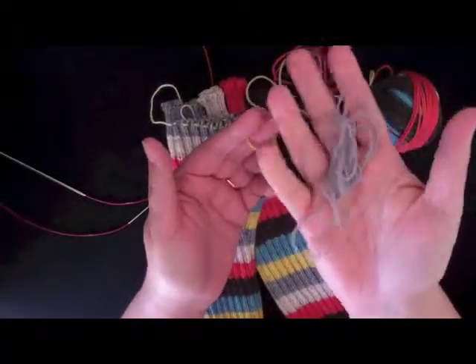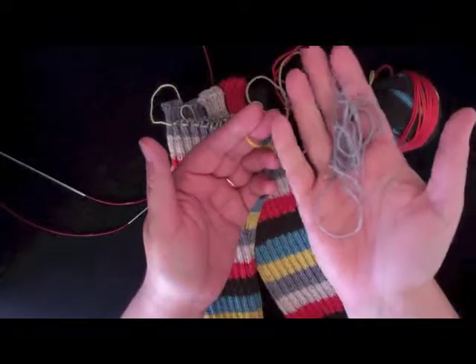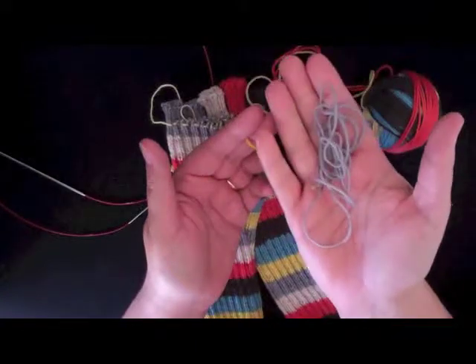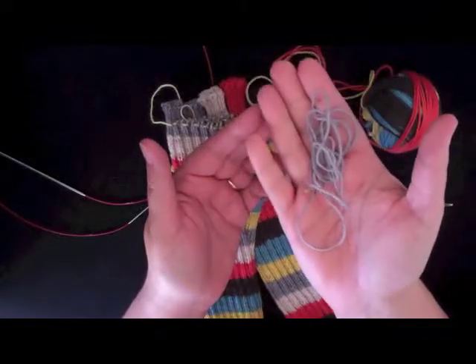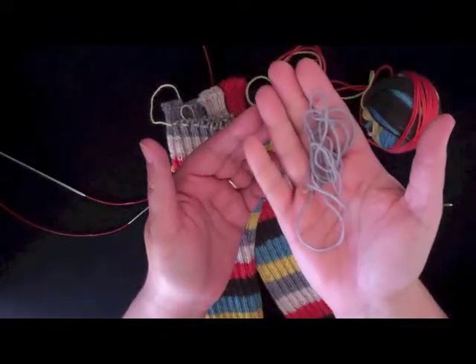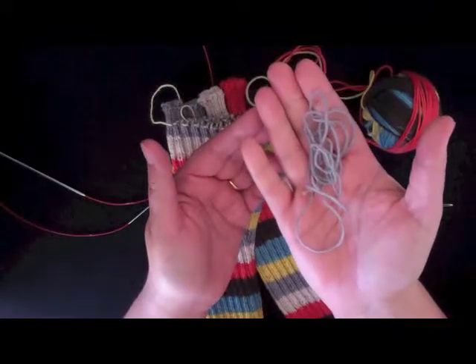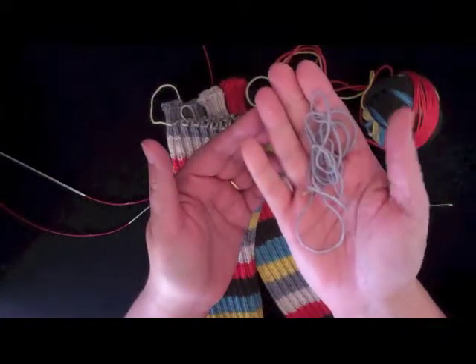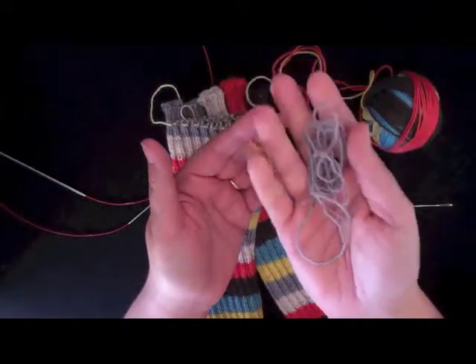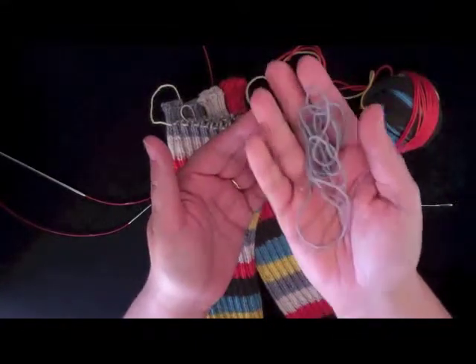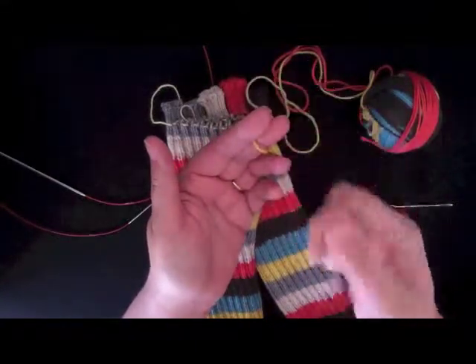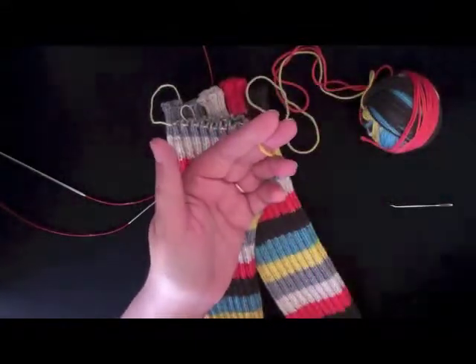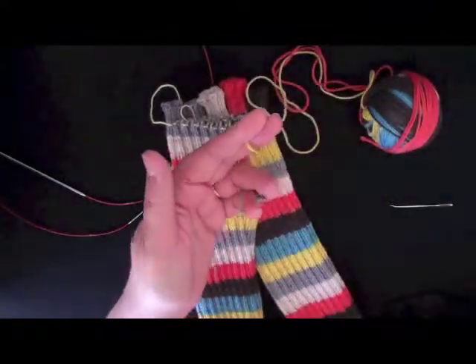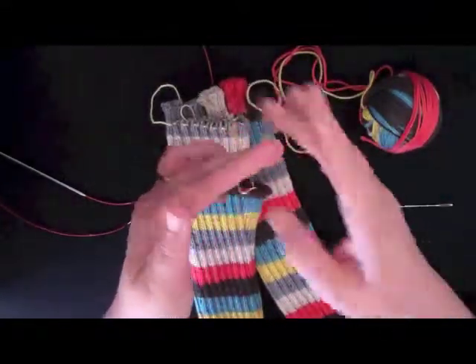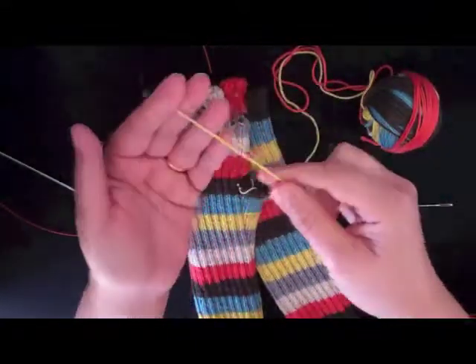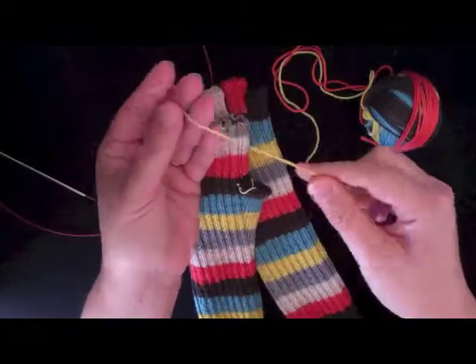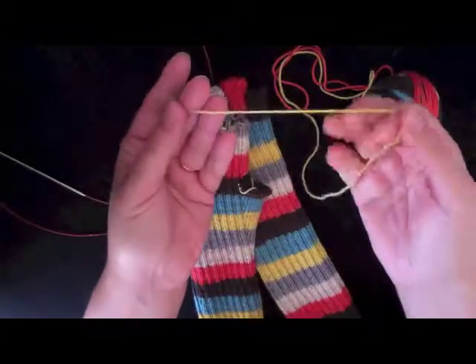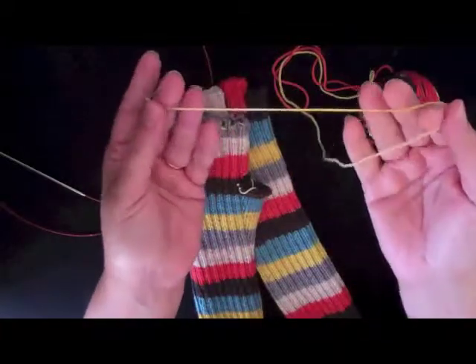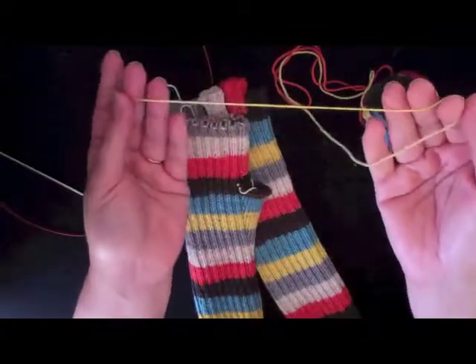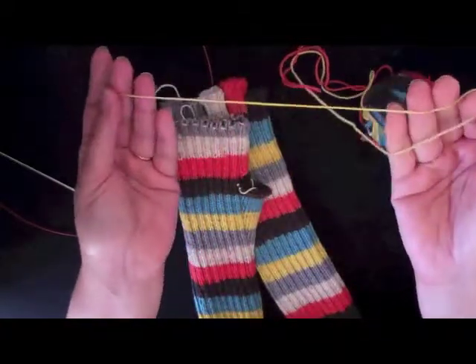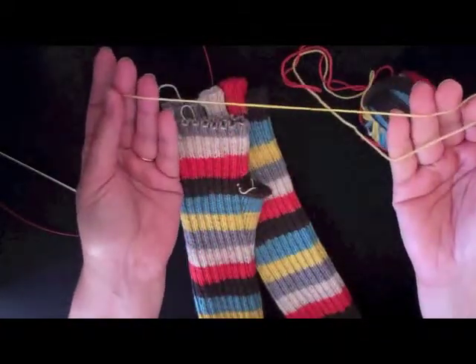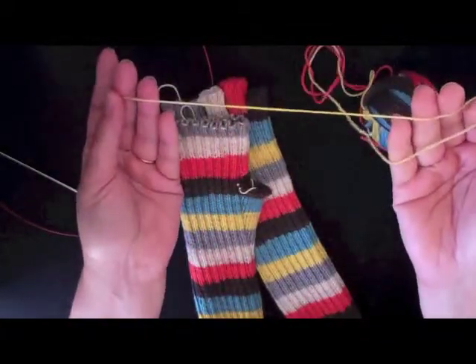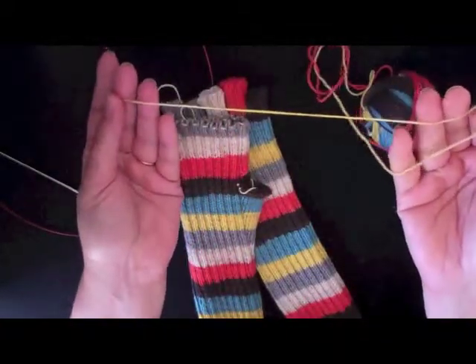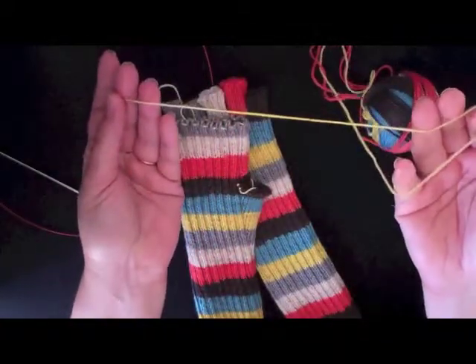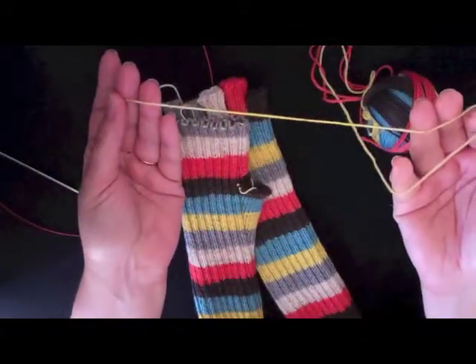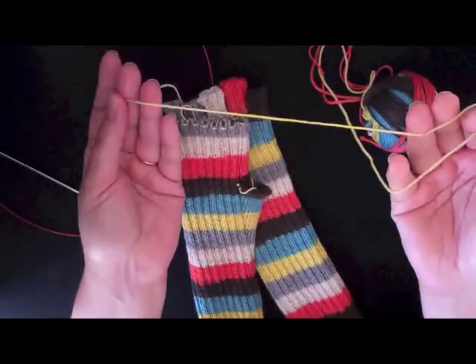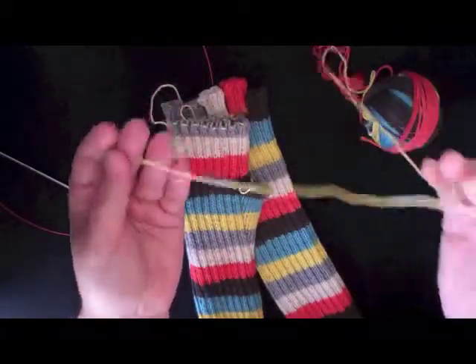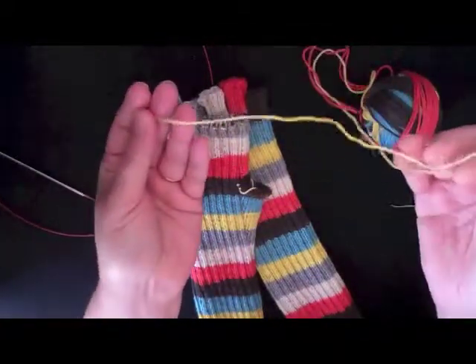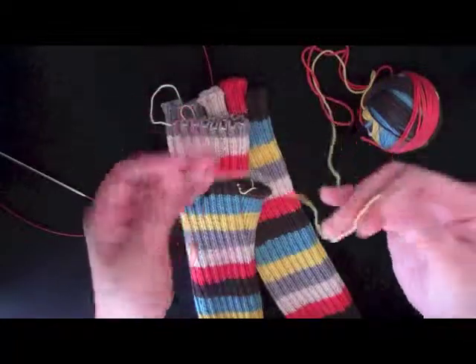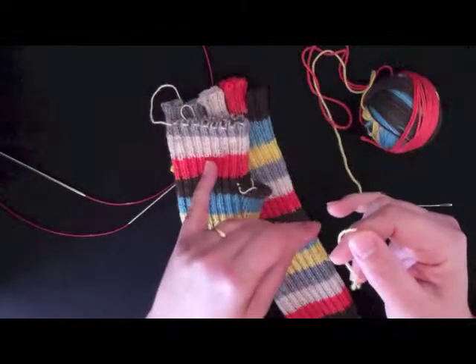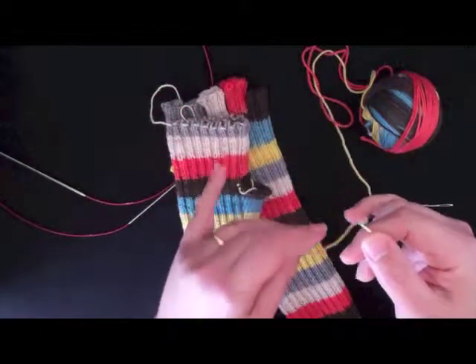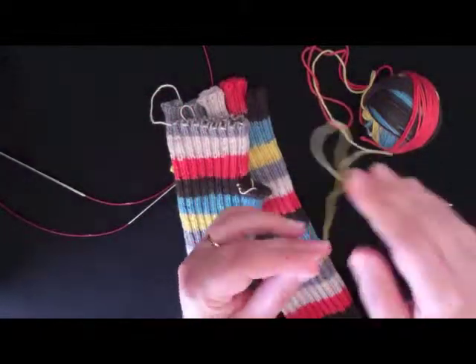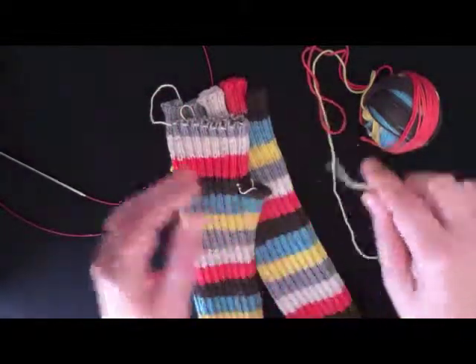You can always use leftover yarn as waste yarn for another project. I've cut that off and I'm going to set it aside. And now I'm at the beginning of the yellow, which is the next color in the sequence, so I'm going to use that to knit the ring finger.